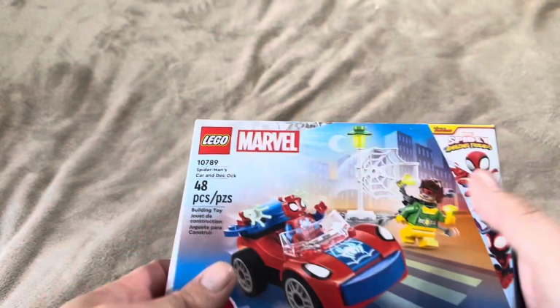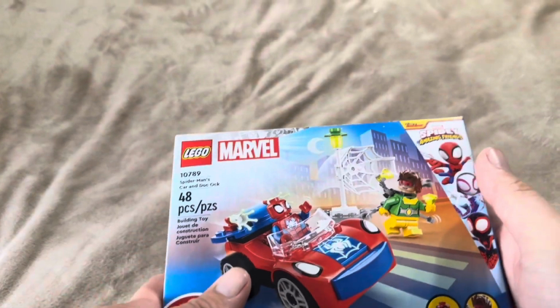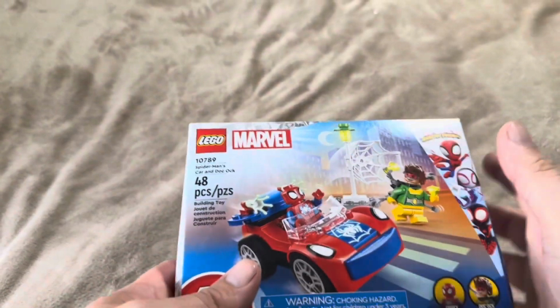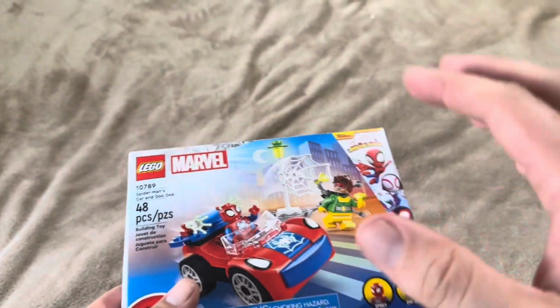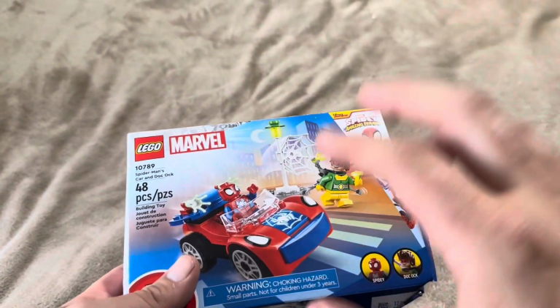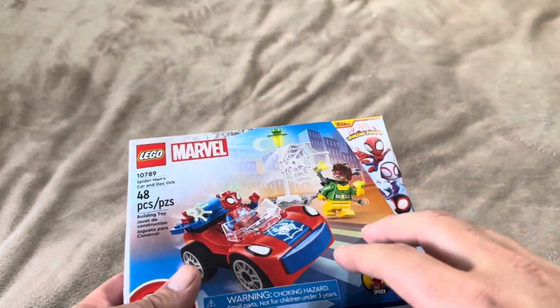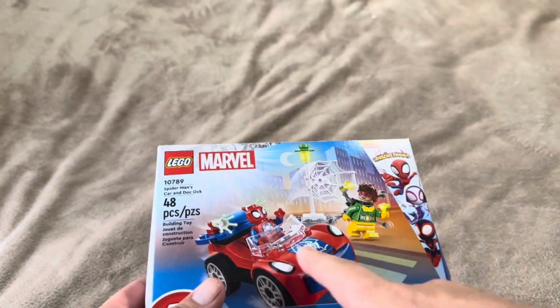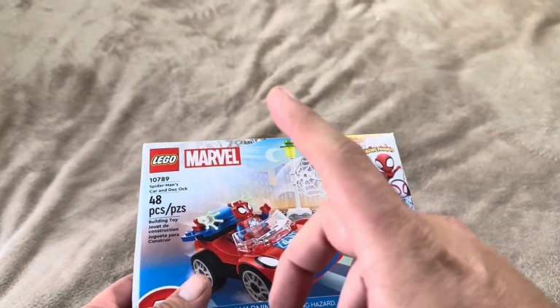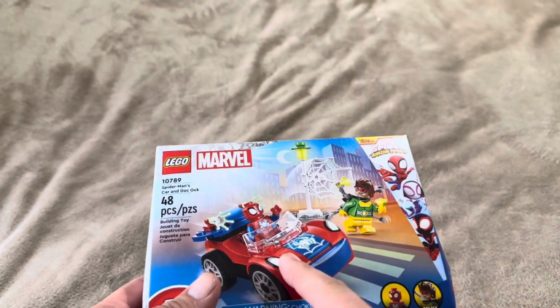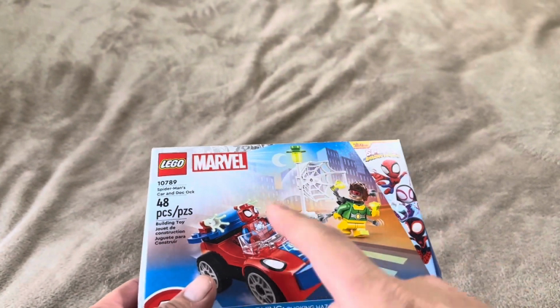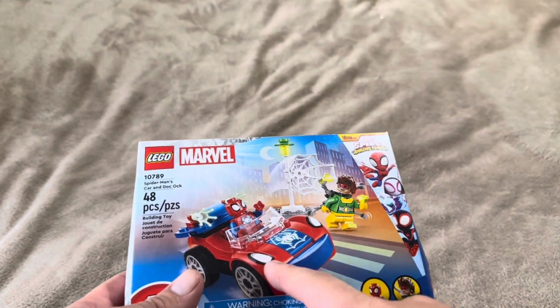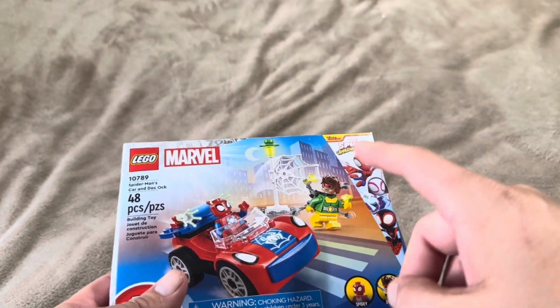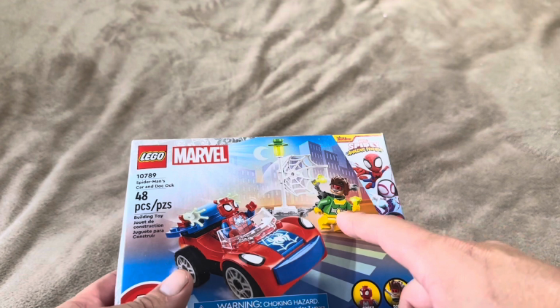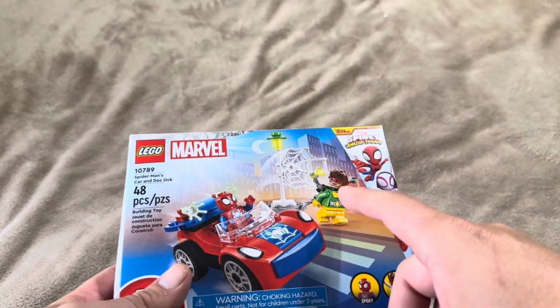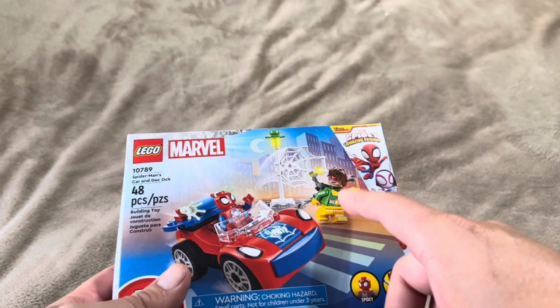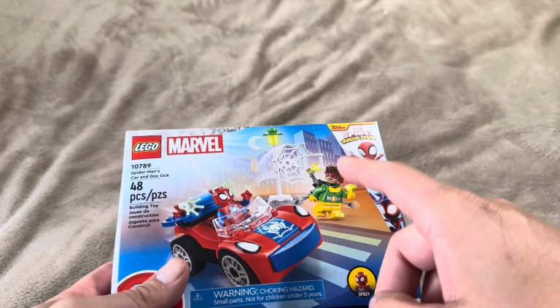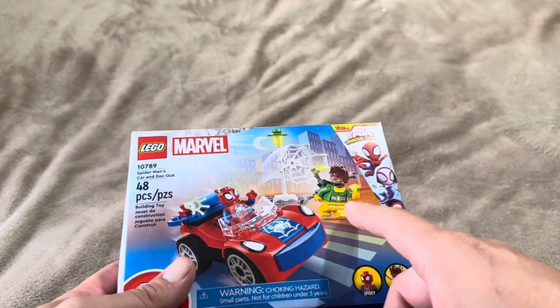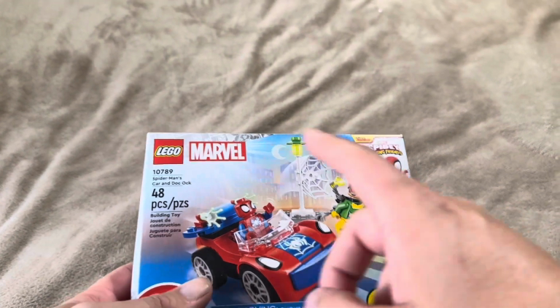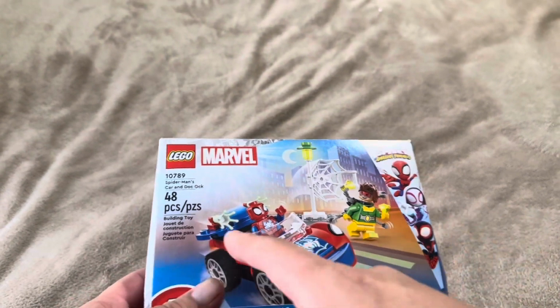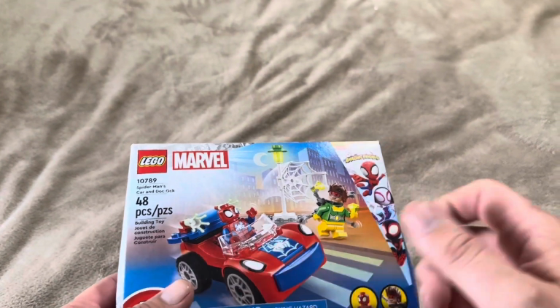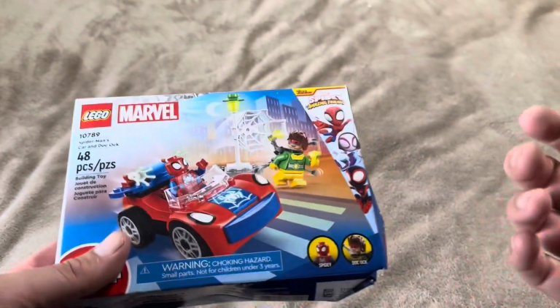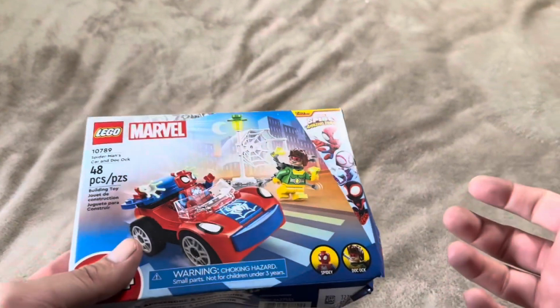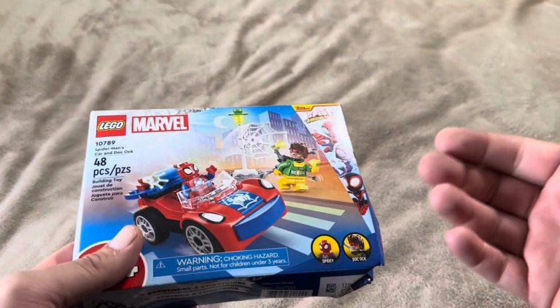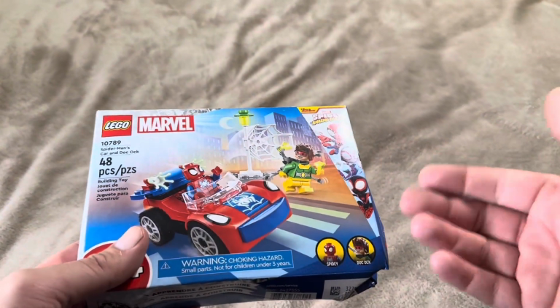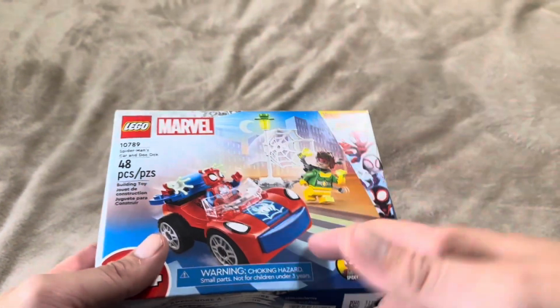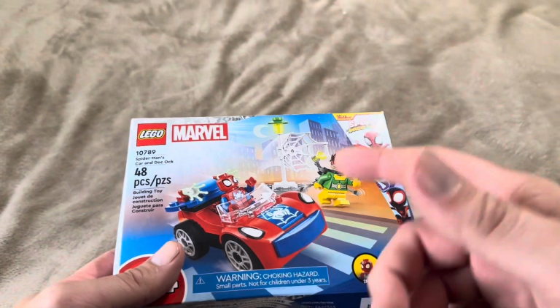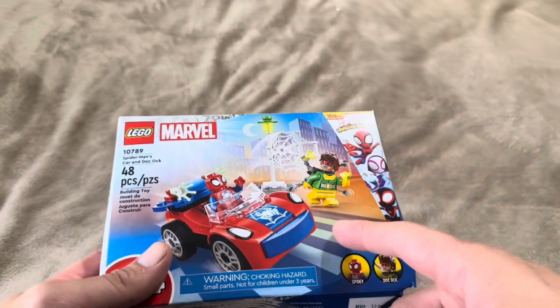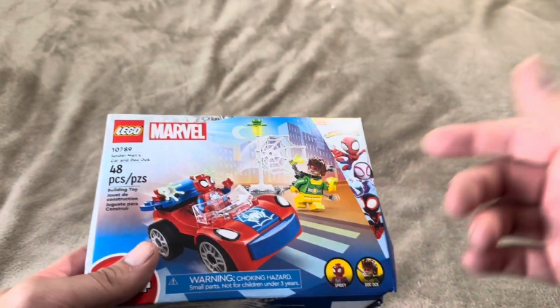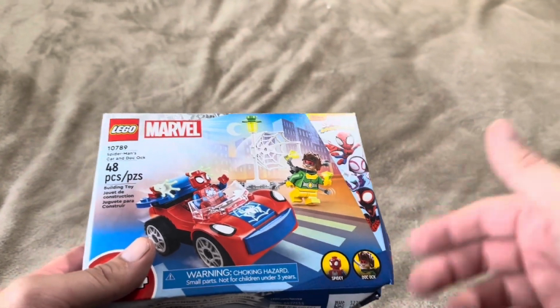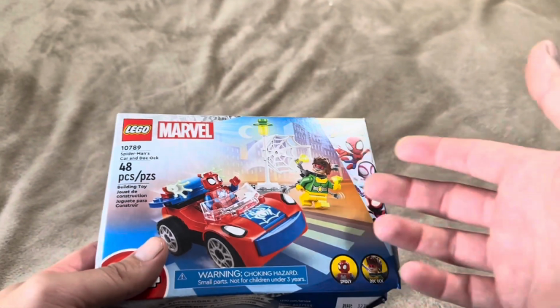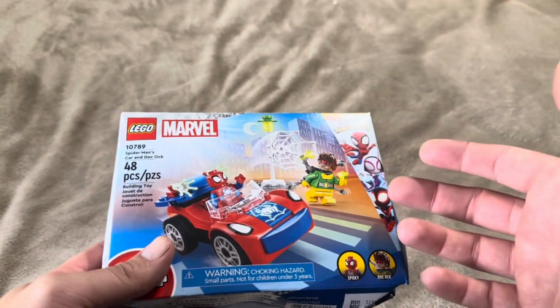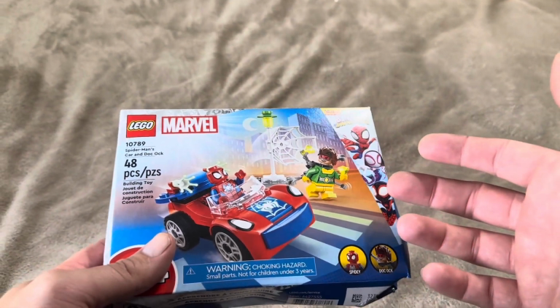Today I'm going to be going through and assembling this Lego set. This one is going to be with Spider-Man, his car, and Doc Ock as well. This is going to be 48 pieces, so I'll give you the exact time that it takes me to assemble it as well. So let's go ahead and get into the assembly process.